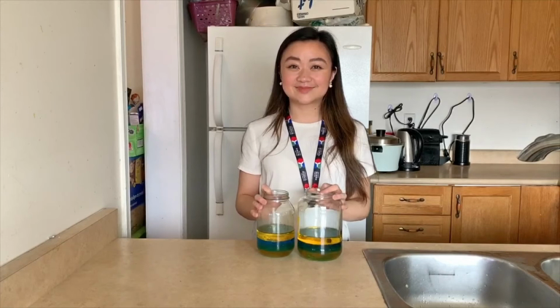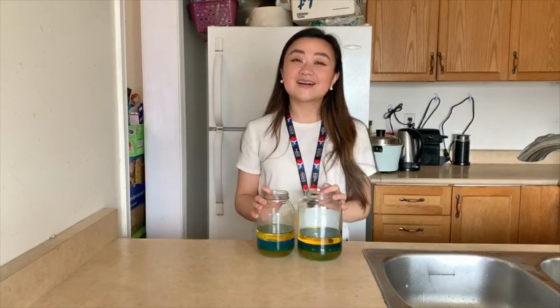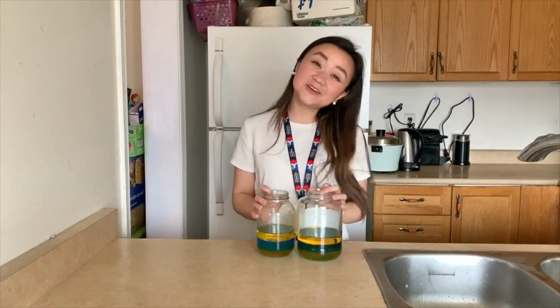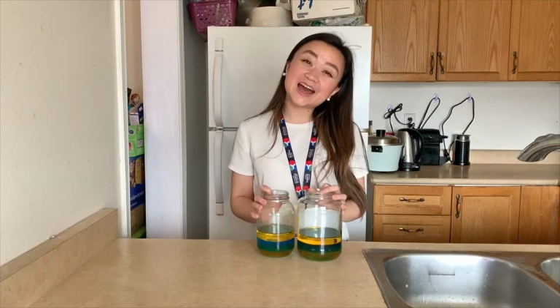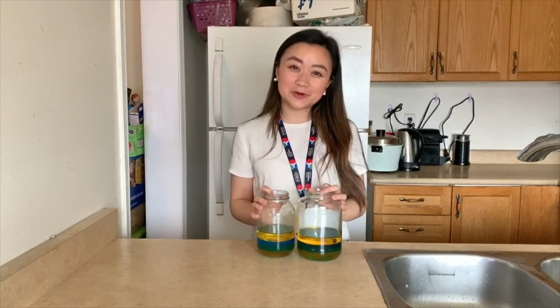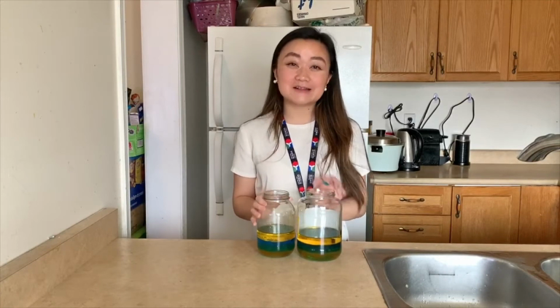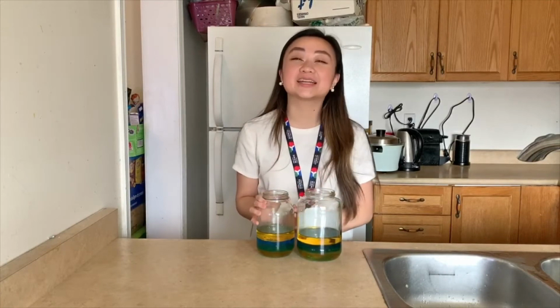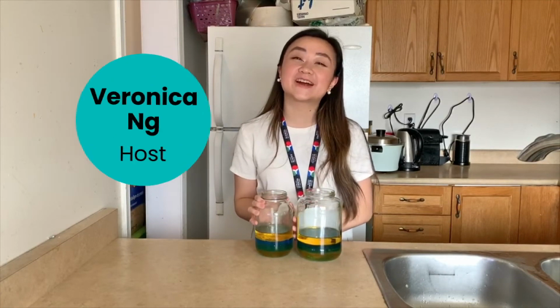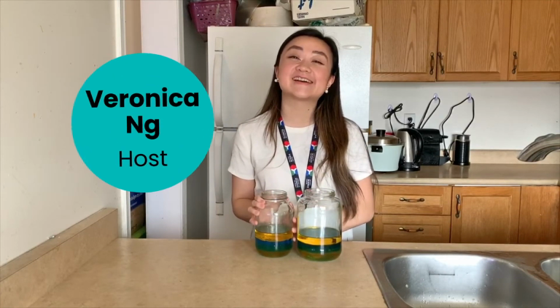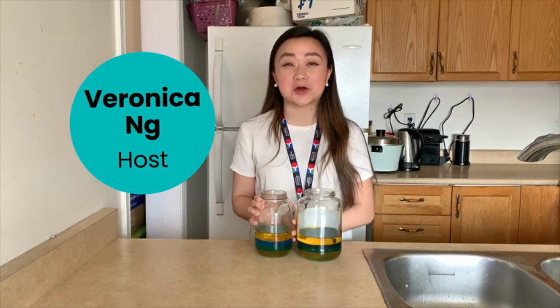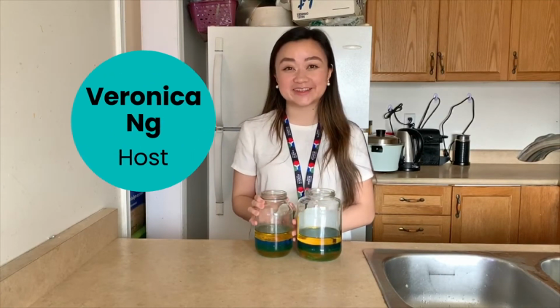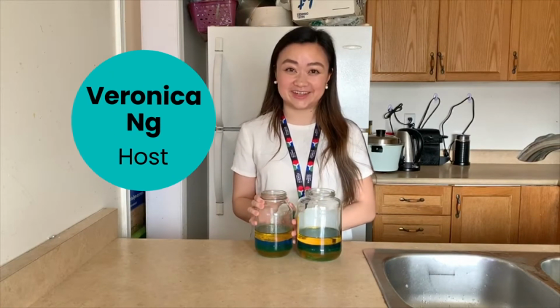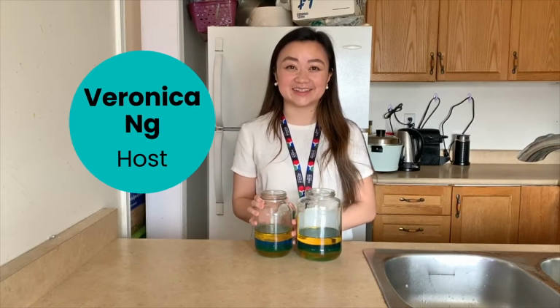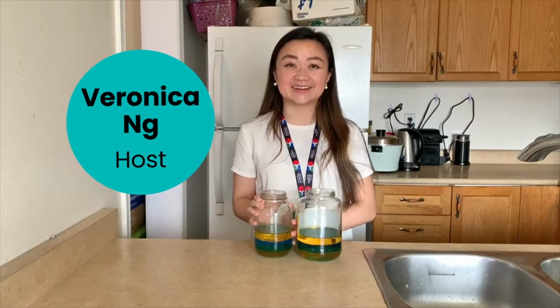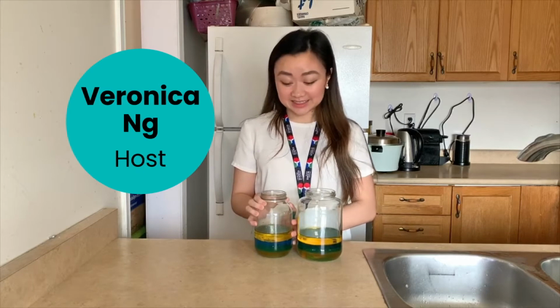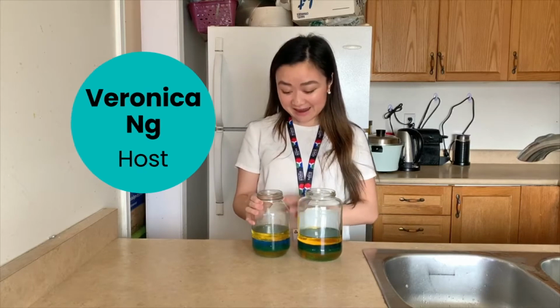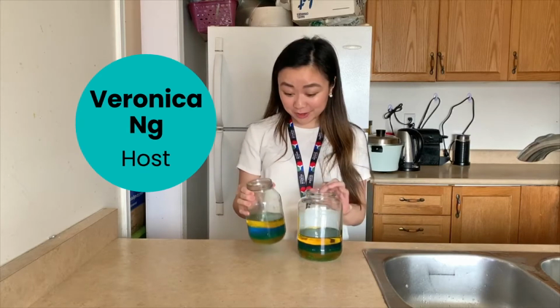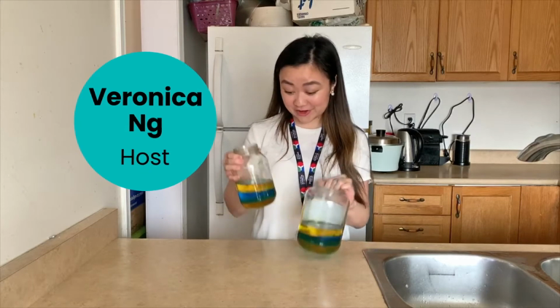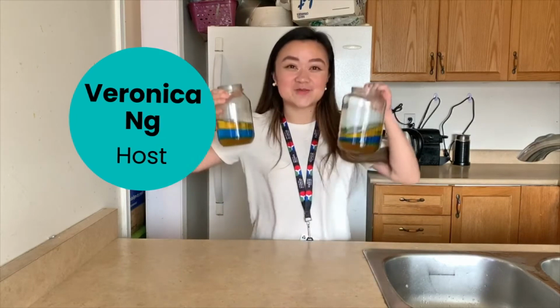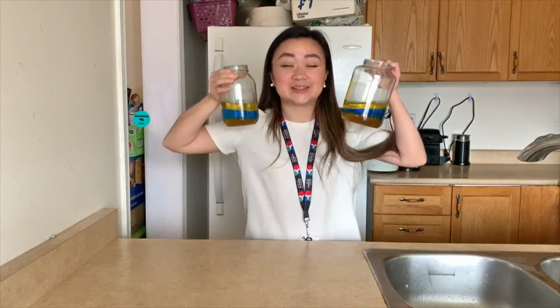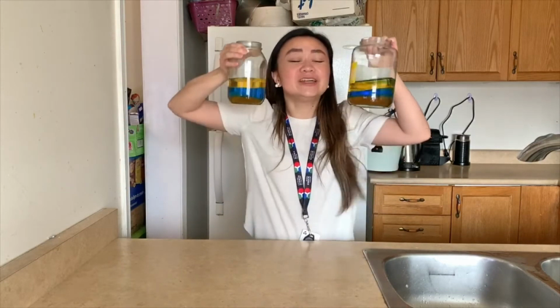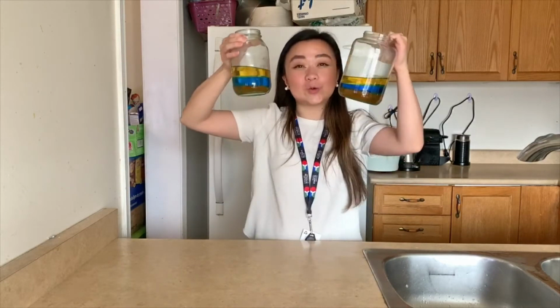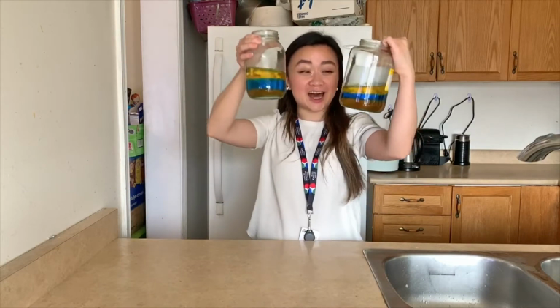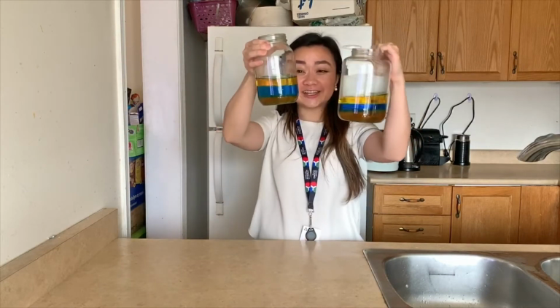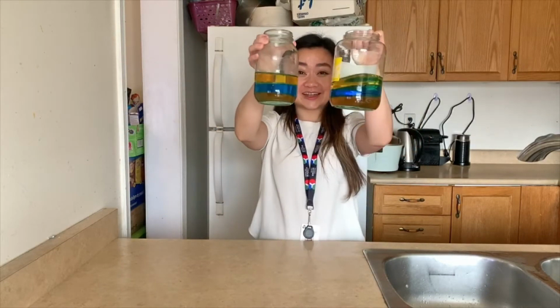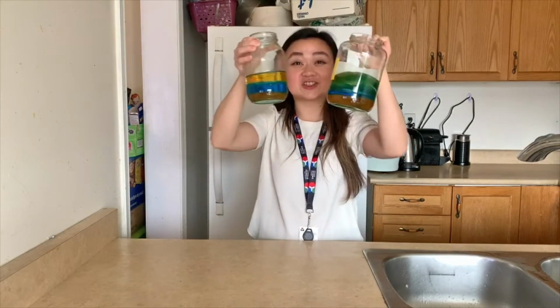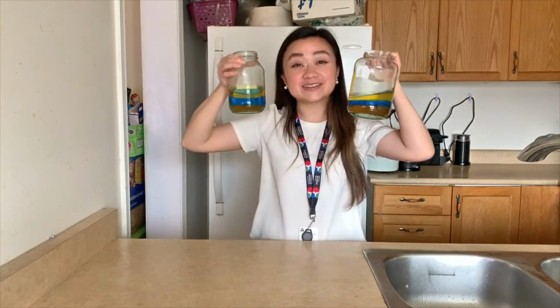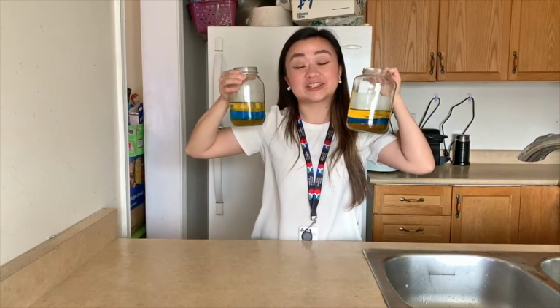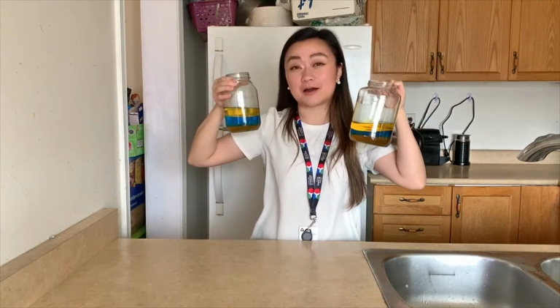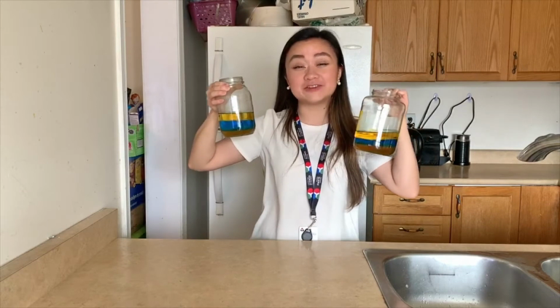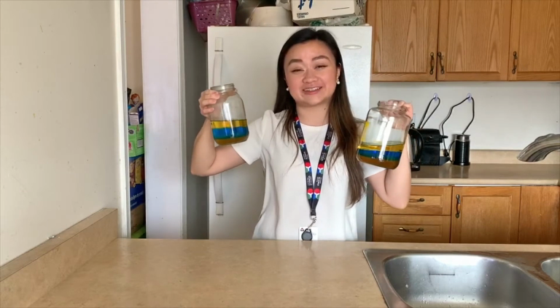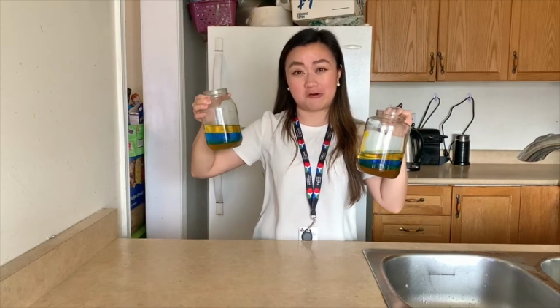Hi friends! I hope you're well. My name is Veronica and I'm a host at the Ontario Science Center. Today I'm going to show you how to make these really cool colored layered jars with just a couple of ingredients at home.